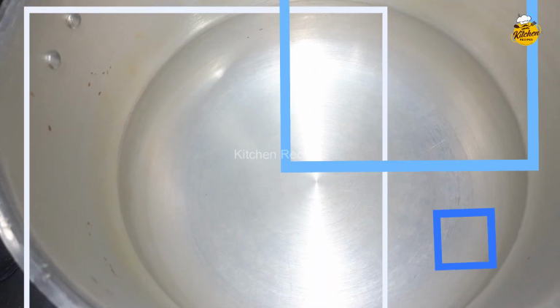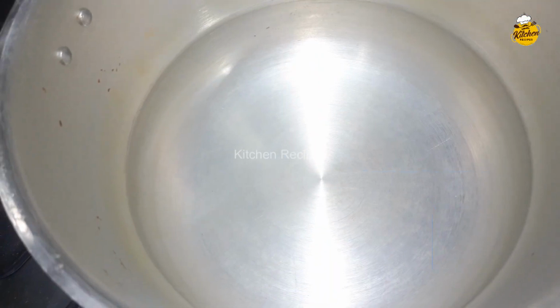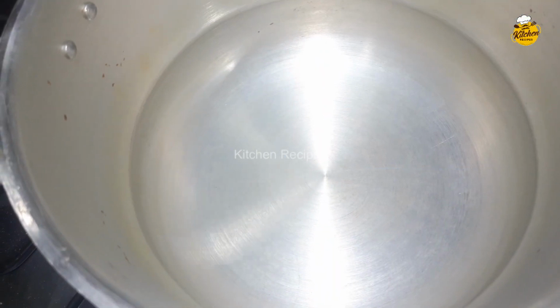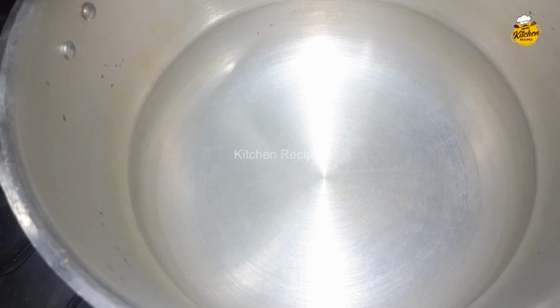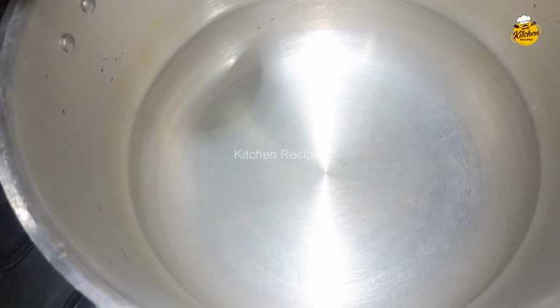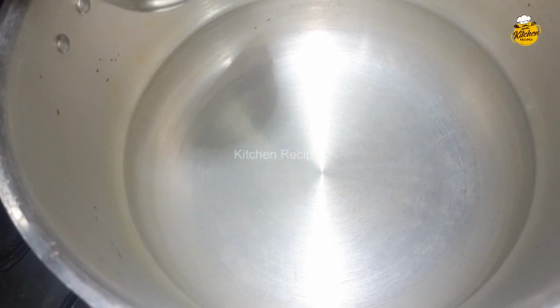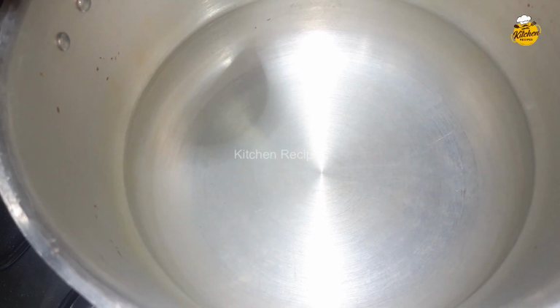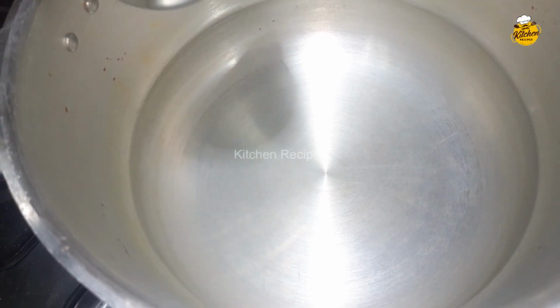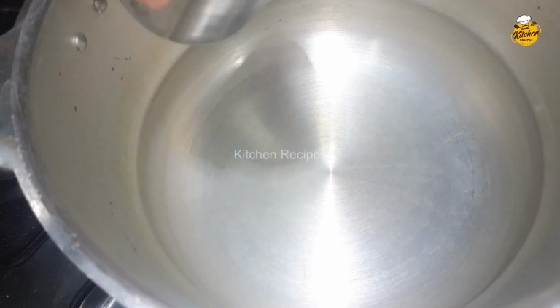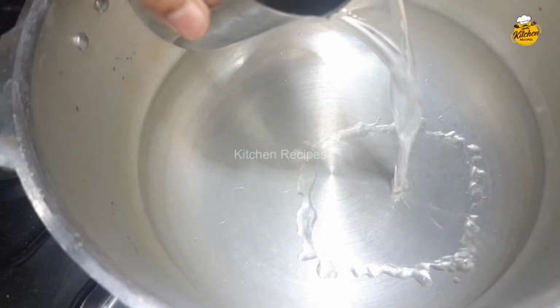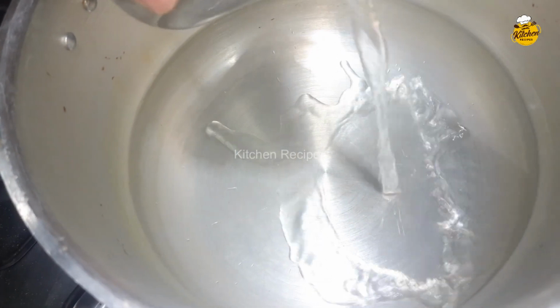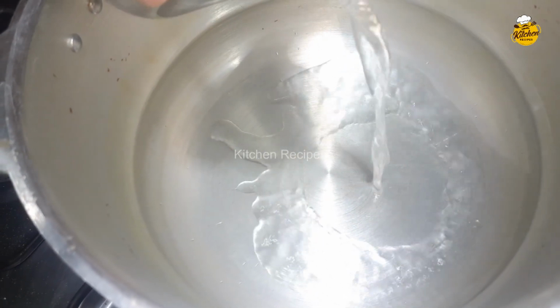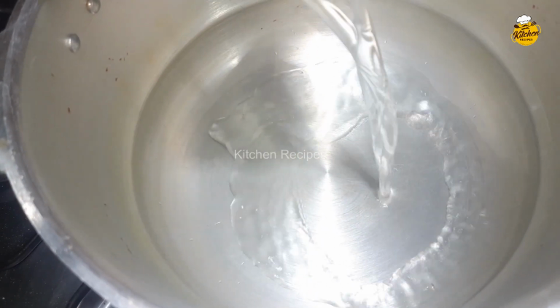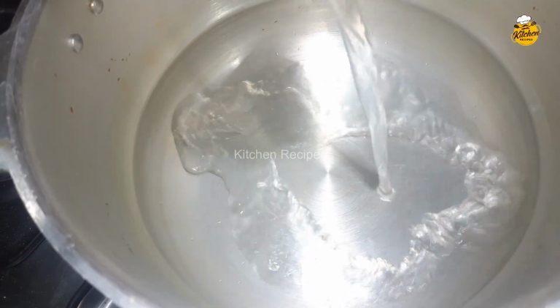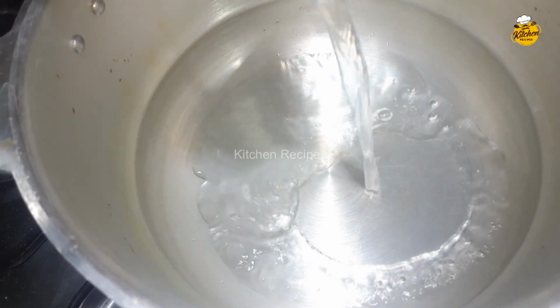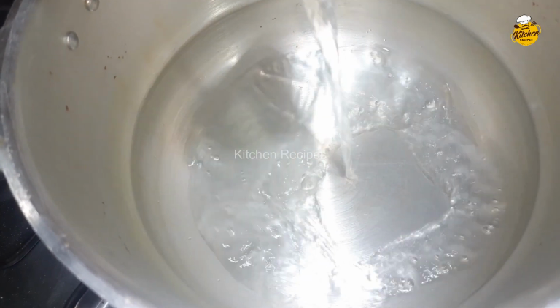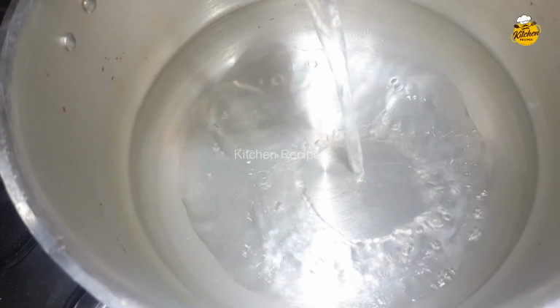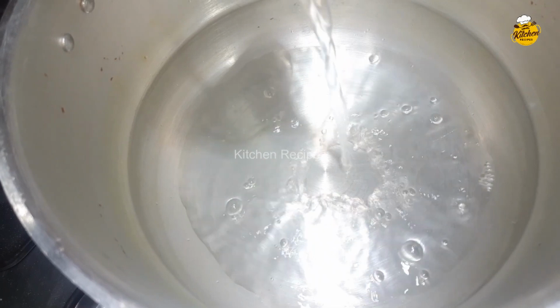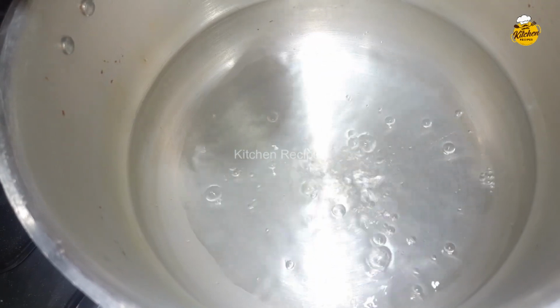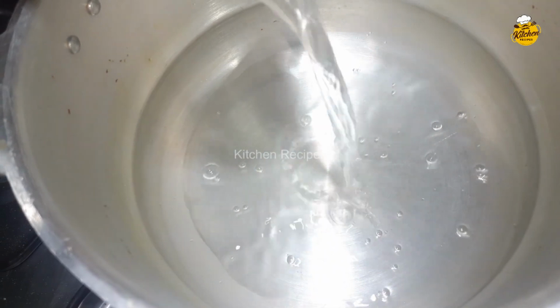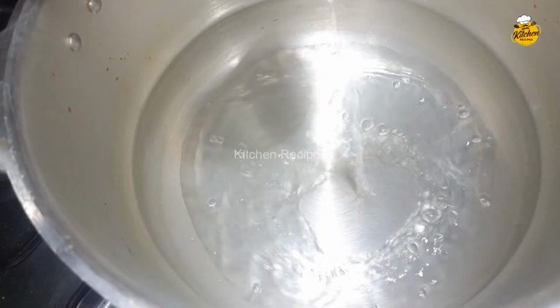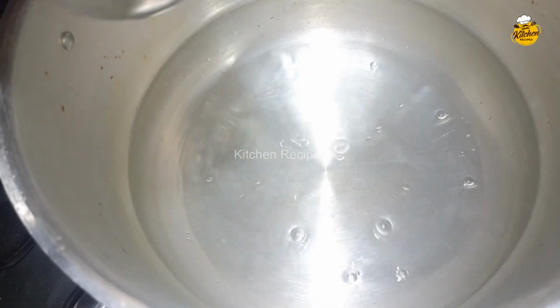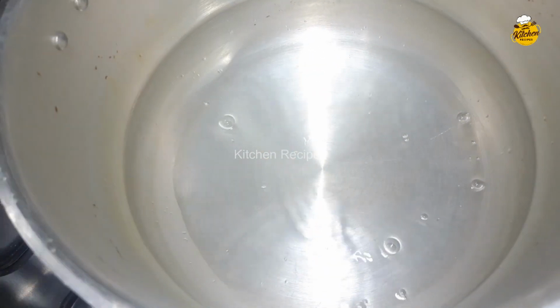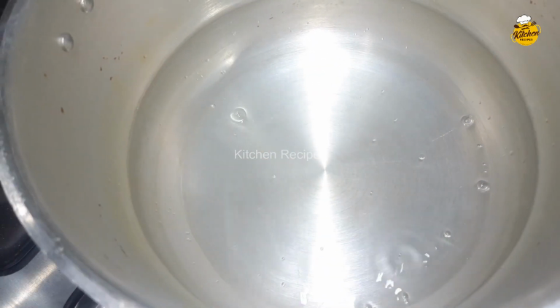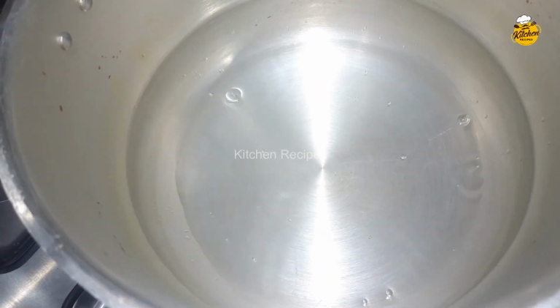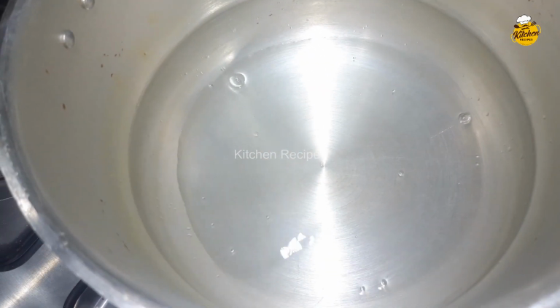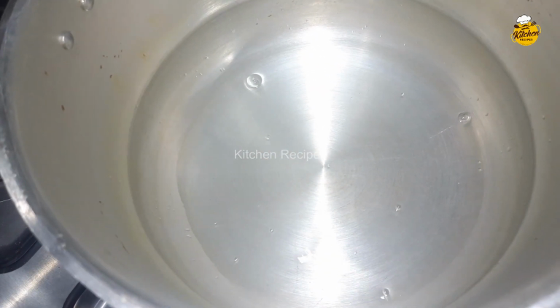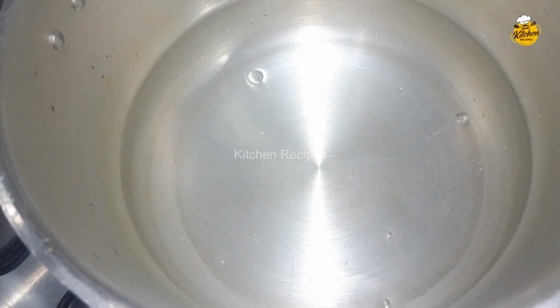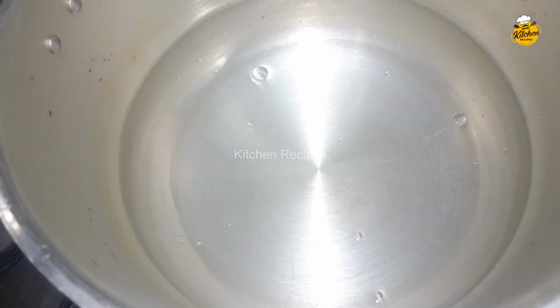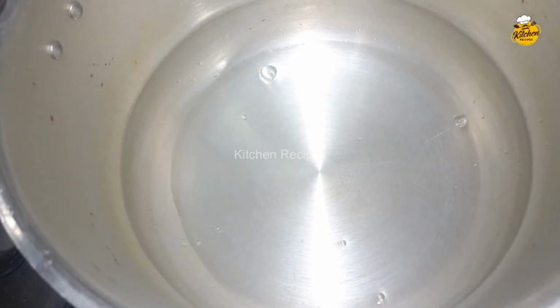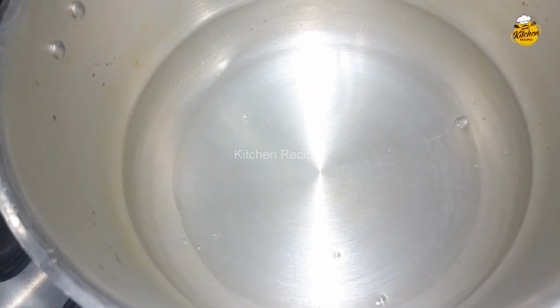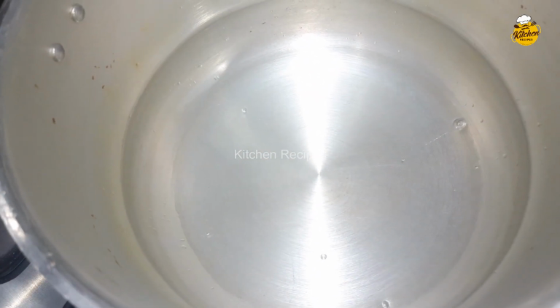I am going to put the pressure cooker here. I am going to use half a glass of water. I am going to use 1 kg. I am going to use half a glass of water.